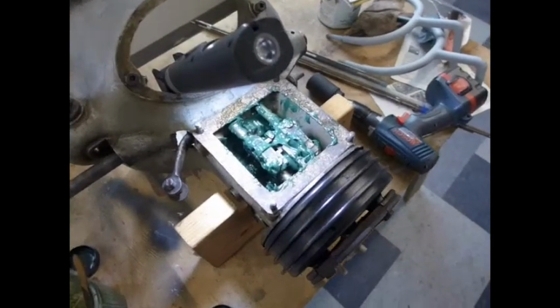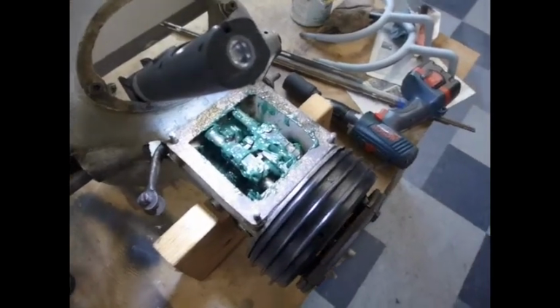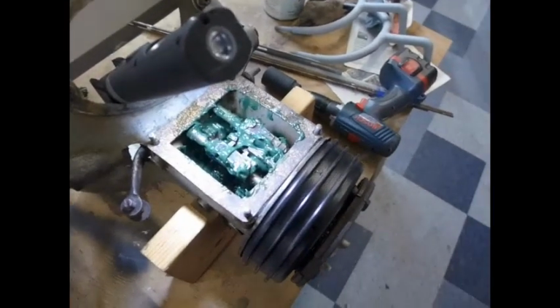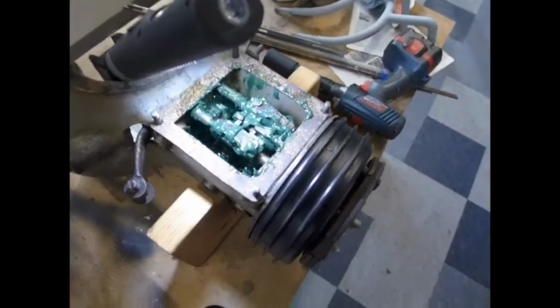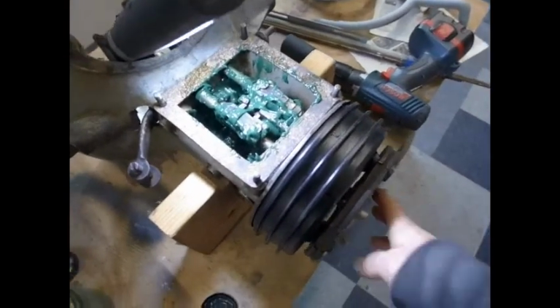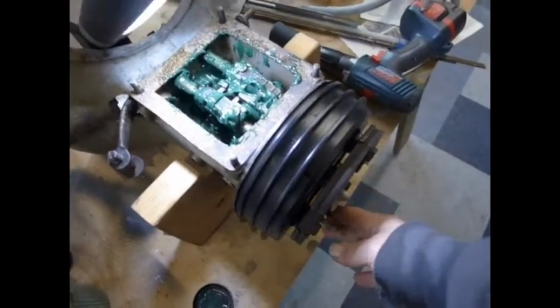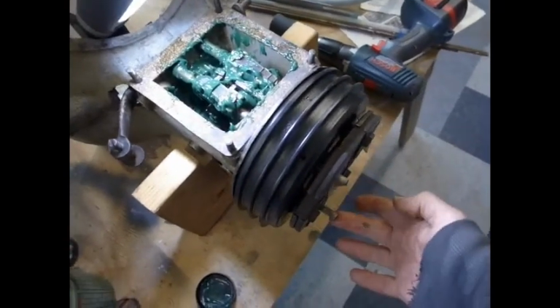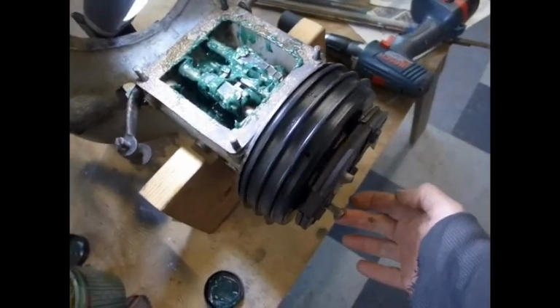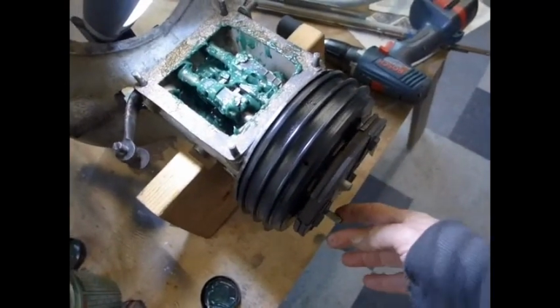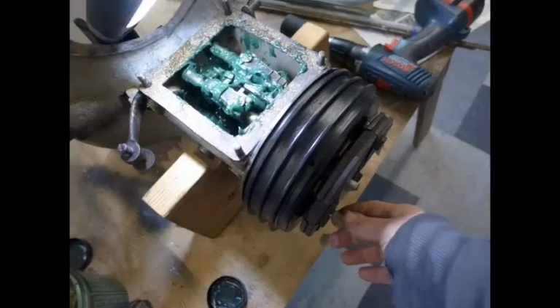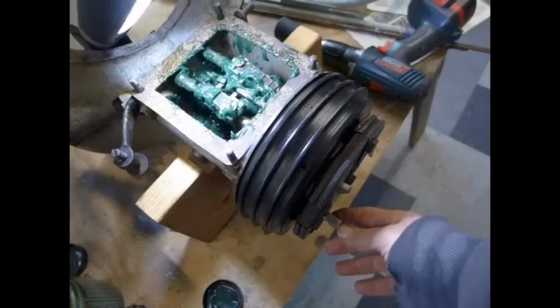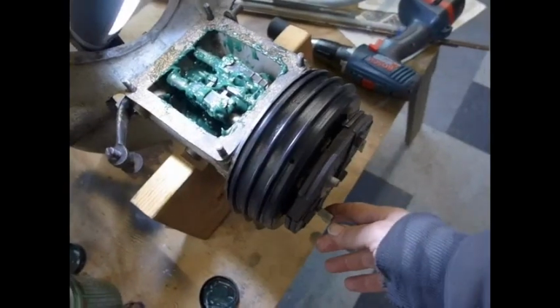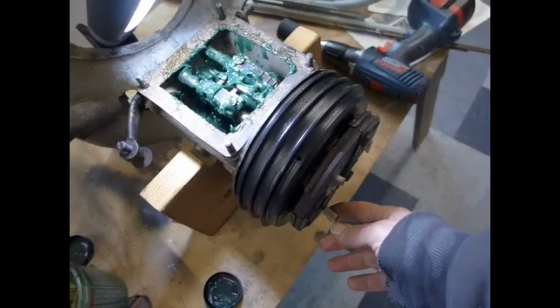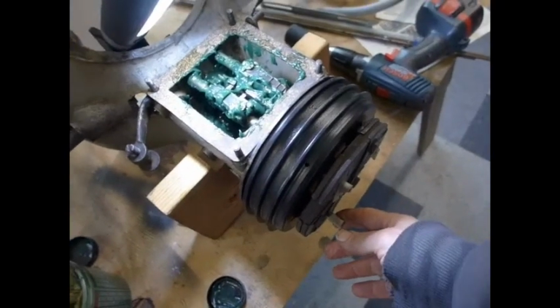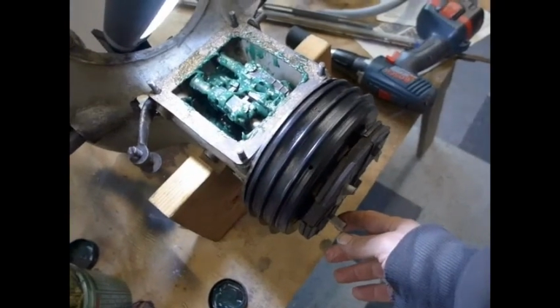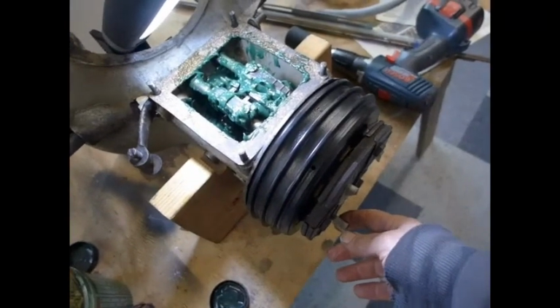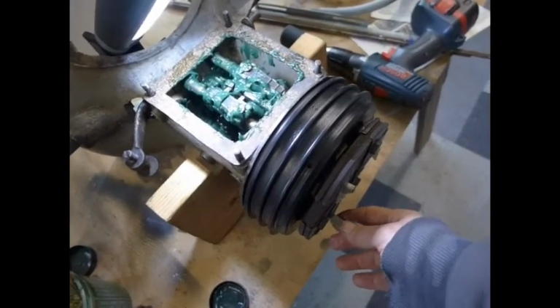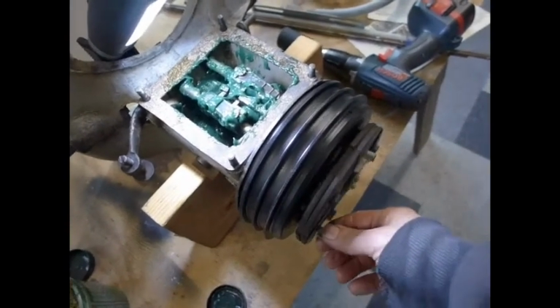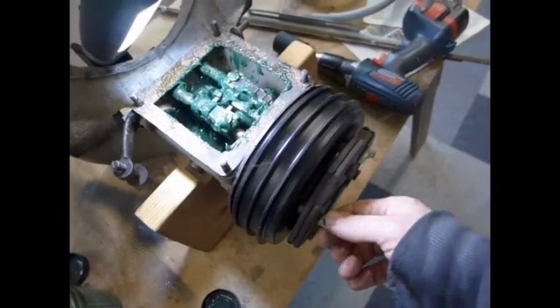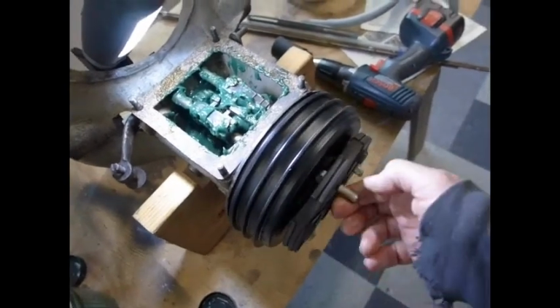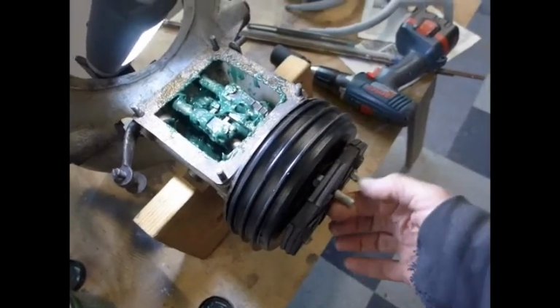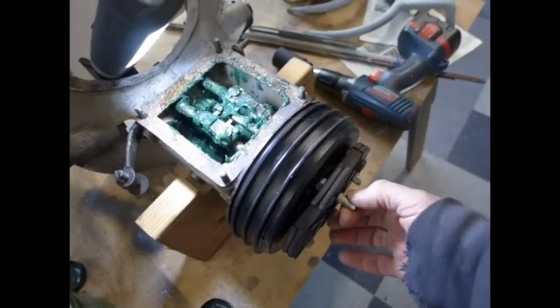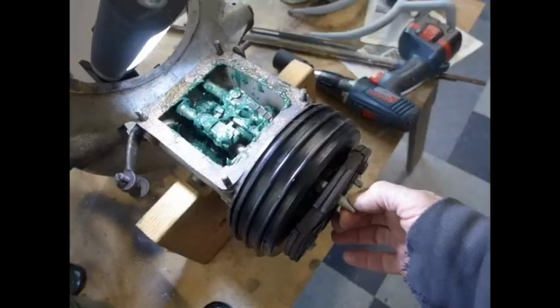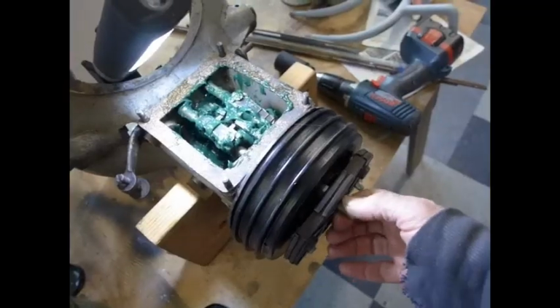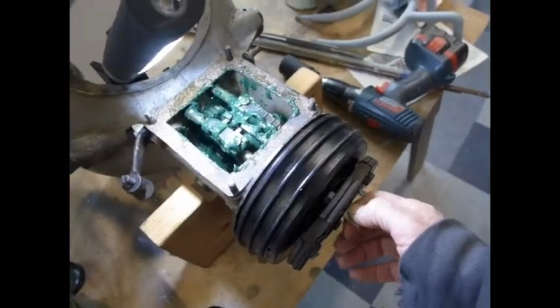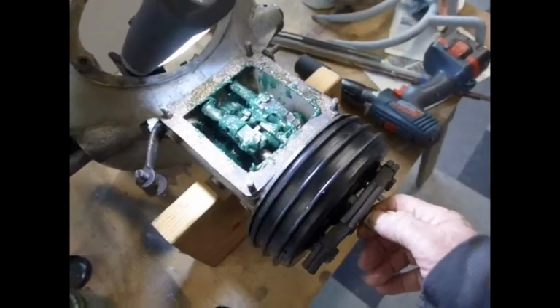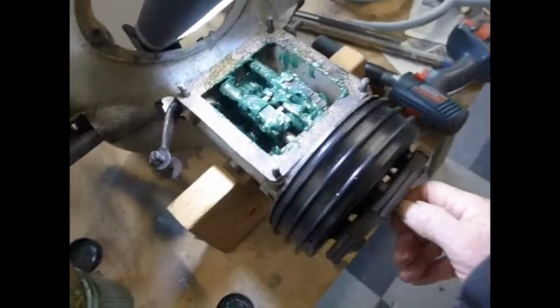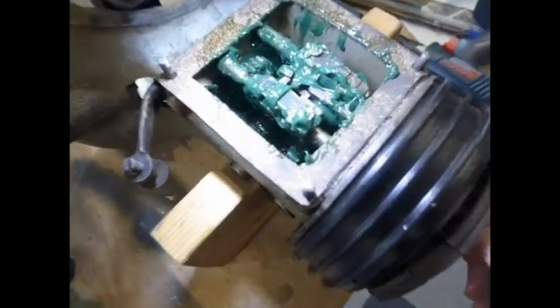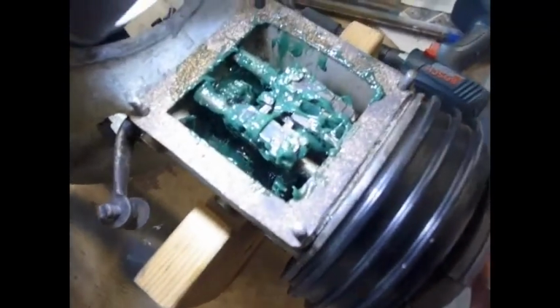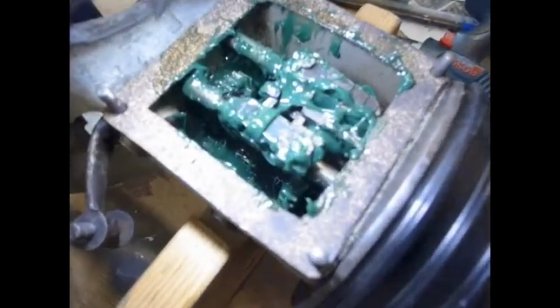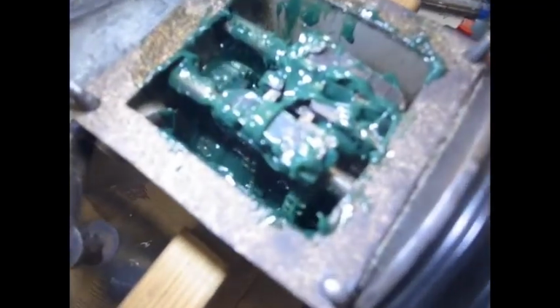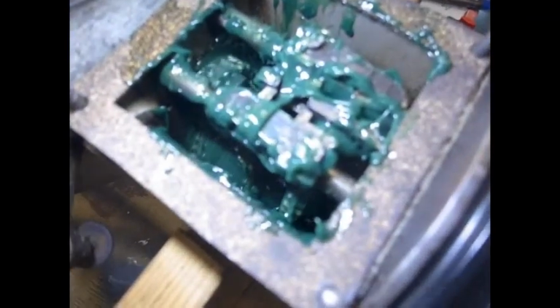I have the grease in there and I can just crank the drive shaft here by turning one of the brake drum bolts. Let's see what it looks like when it turns.